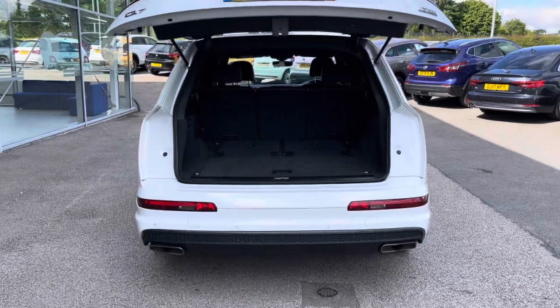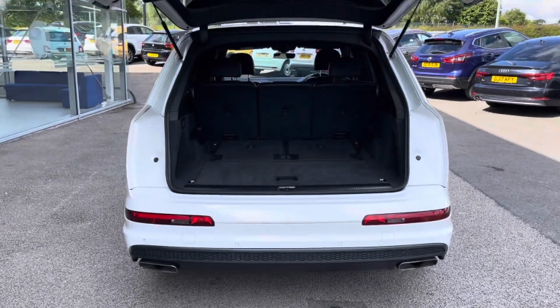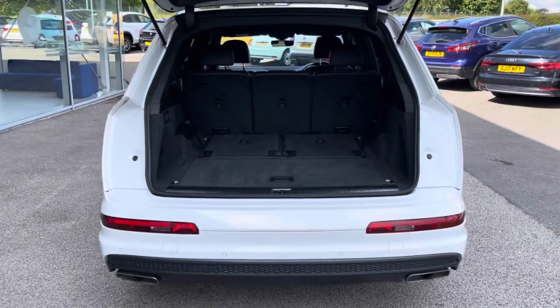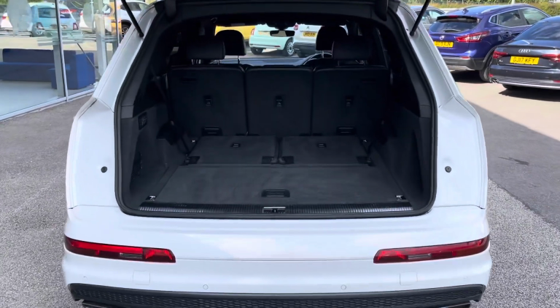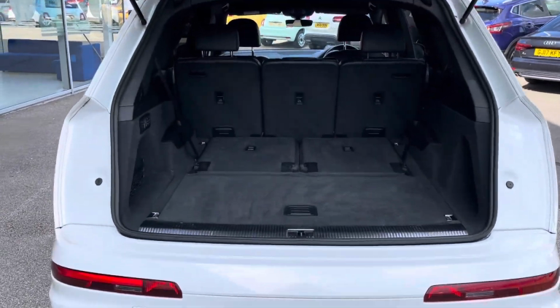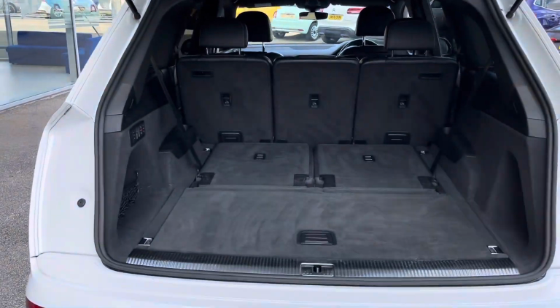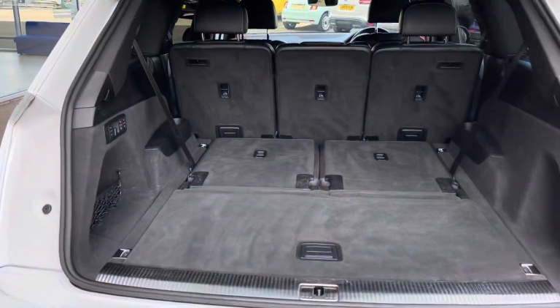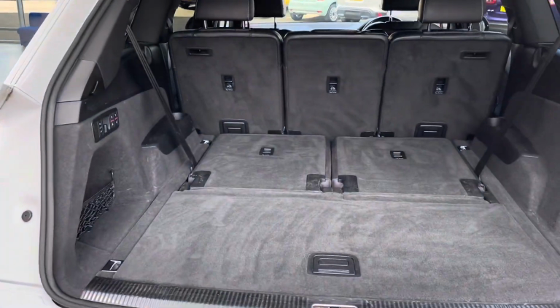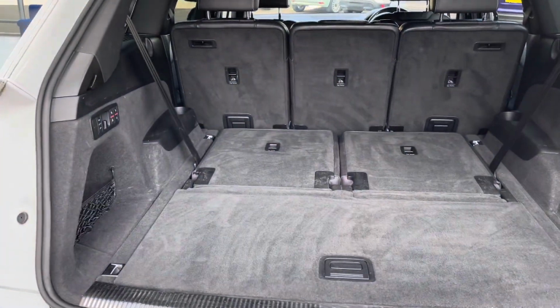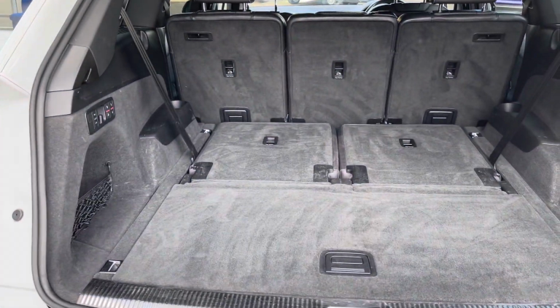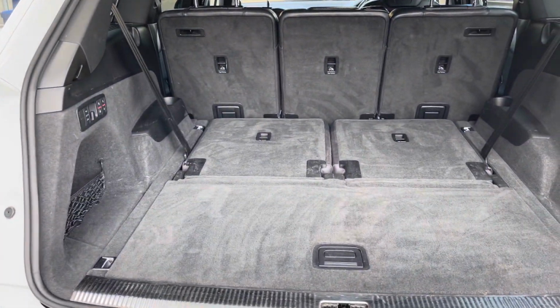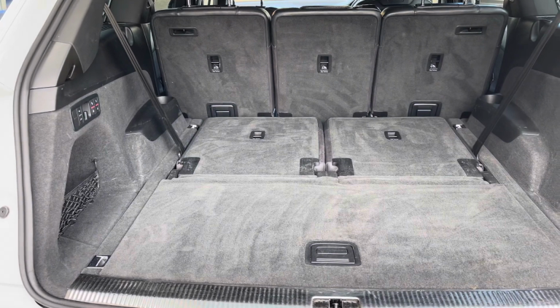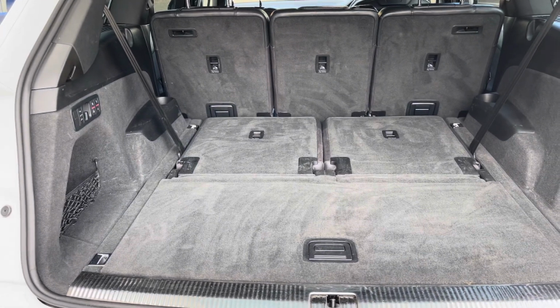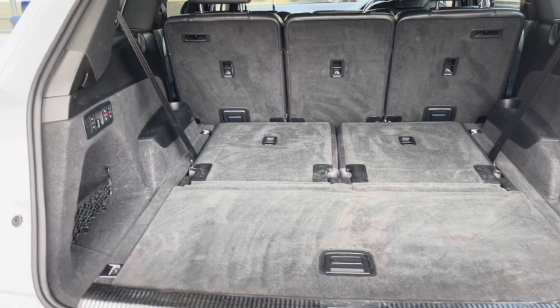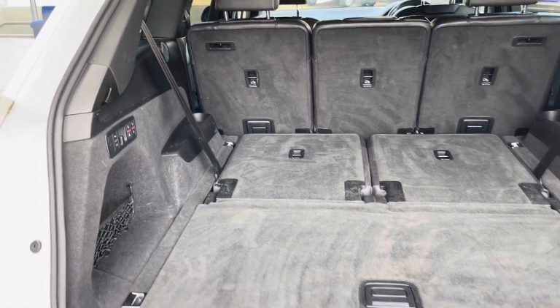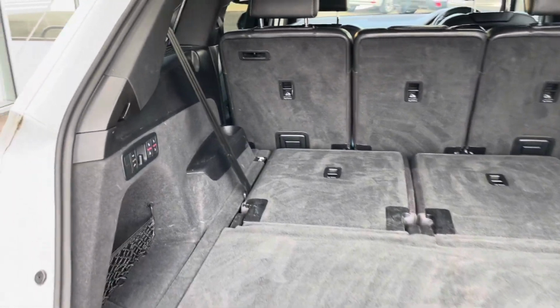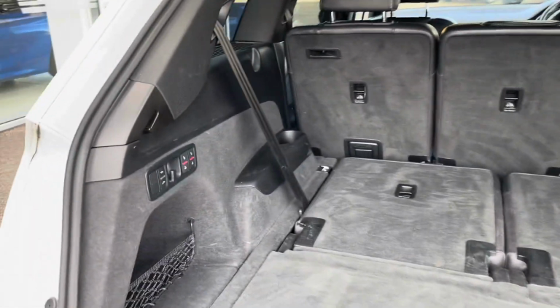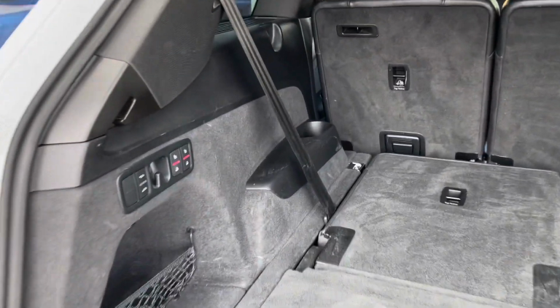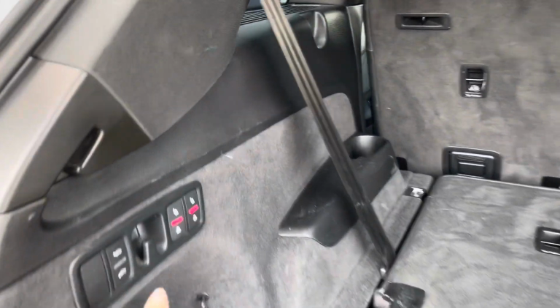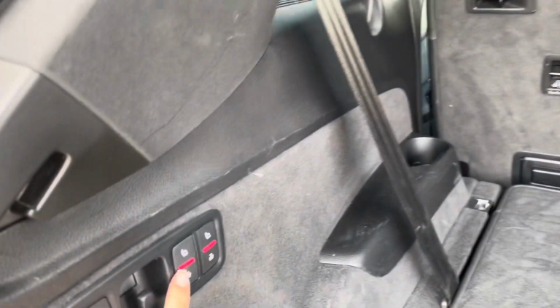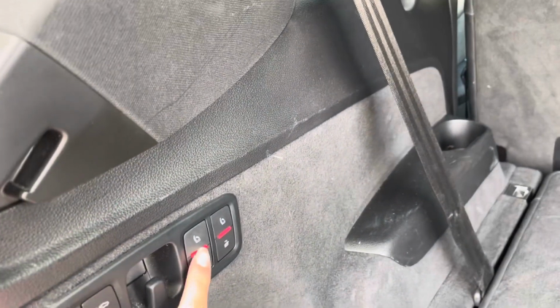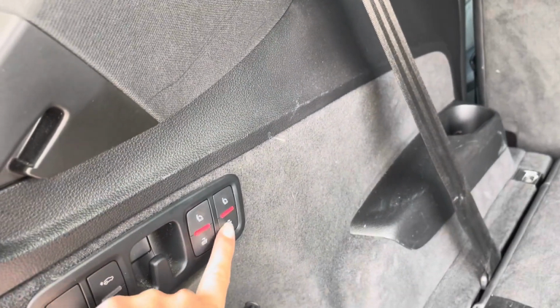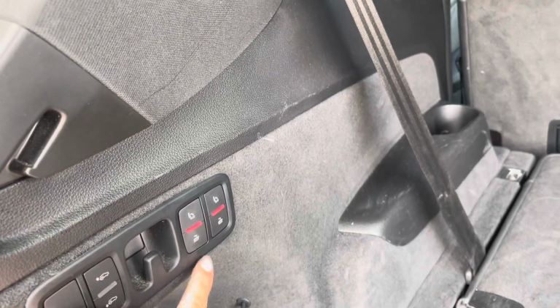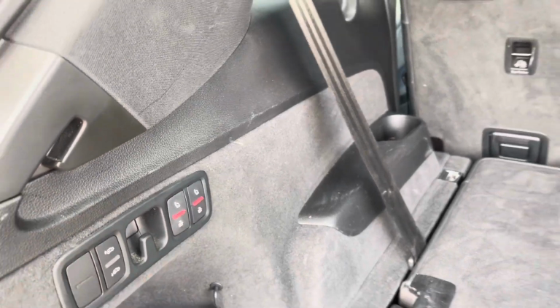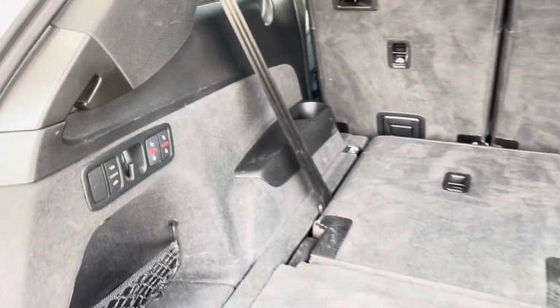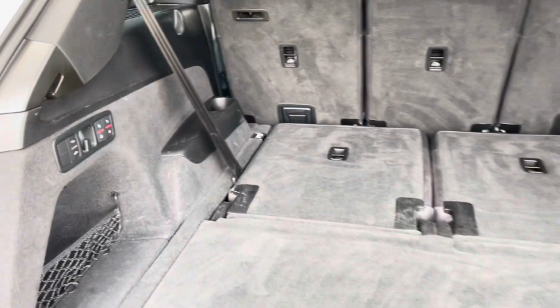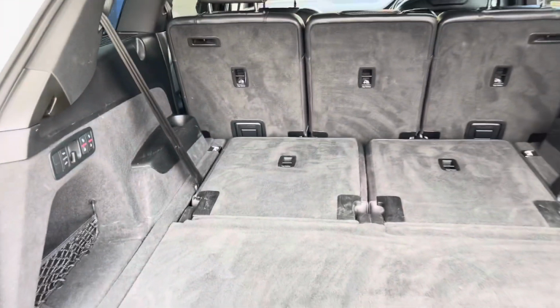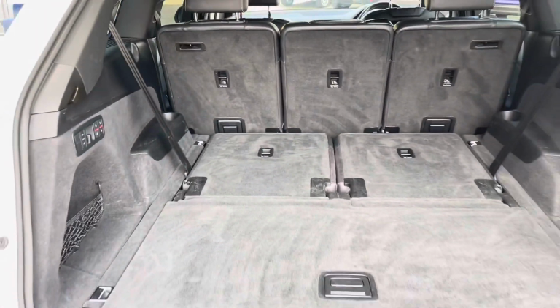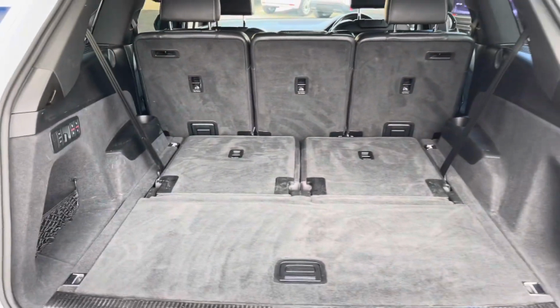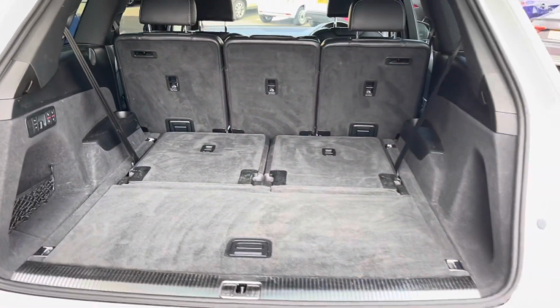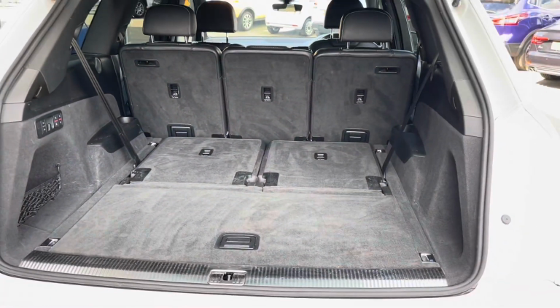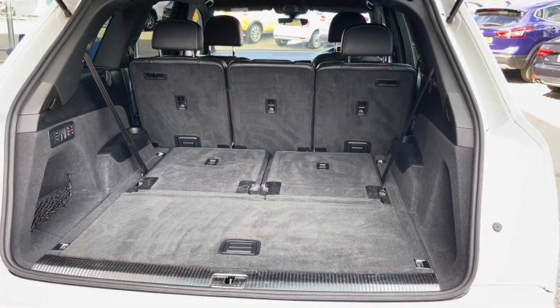Moving to the boot, you can see that this is an electric boot and you can simply open it by pressing a button on the key. You have a huge amount of boot space ready for all your luggage if you're going on holiday, or you could put the two extra seats up, meaning this car has a seven-seat configuration.